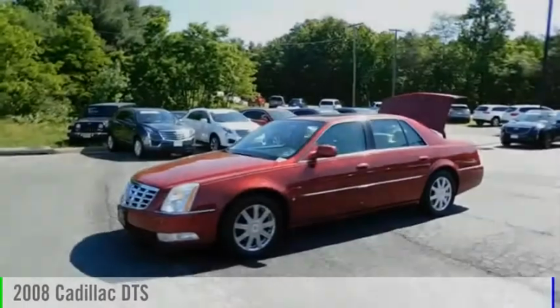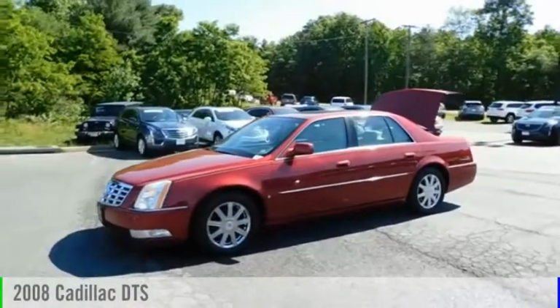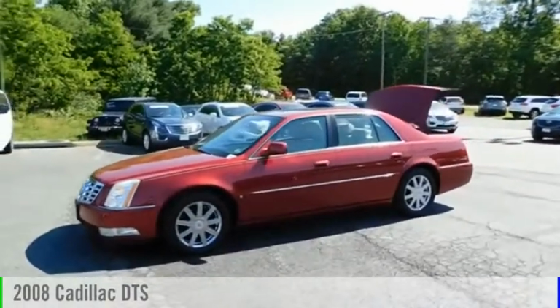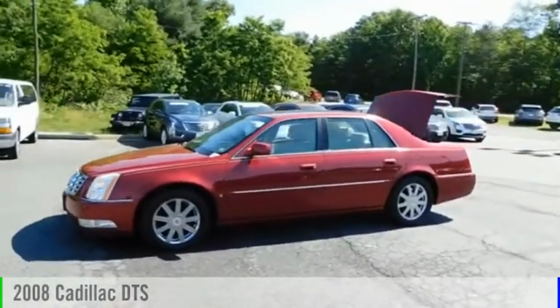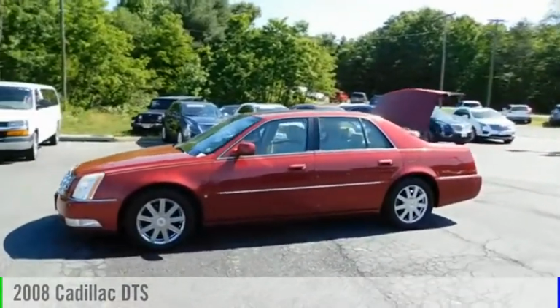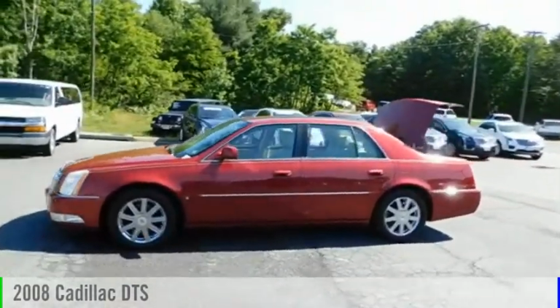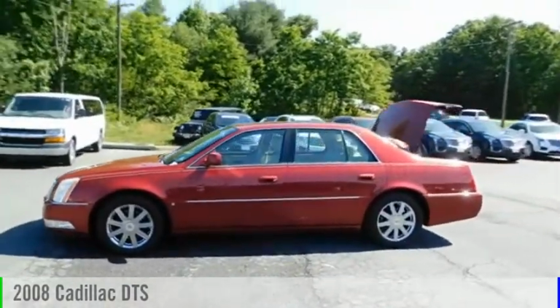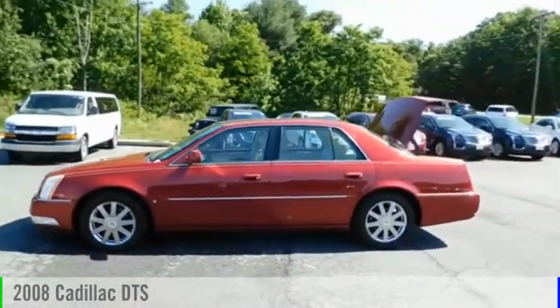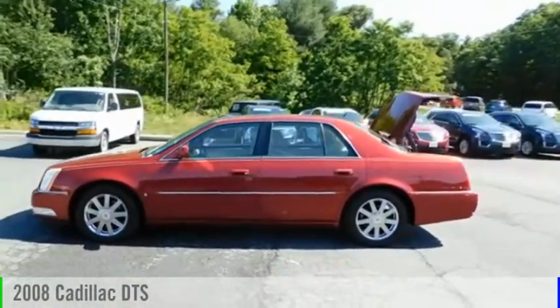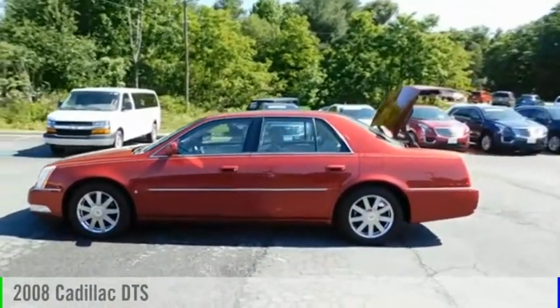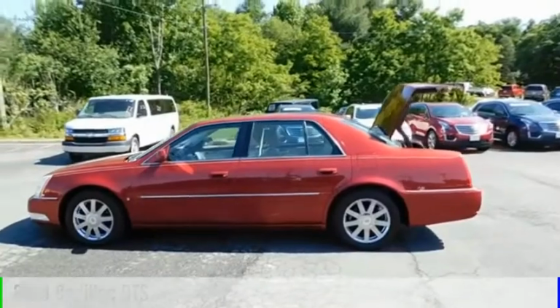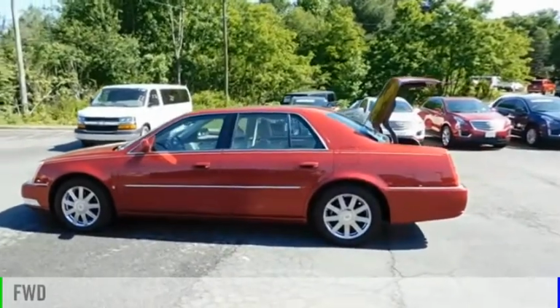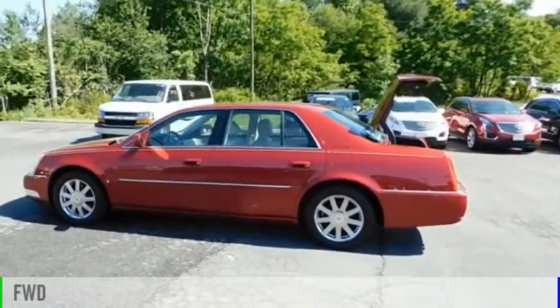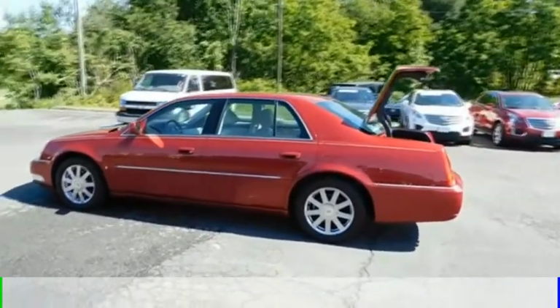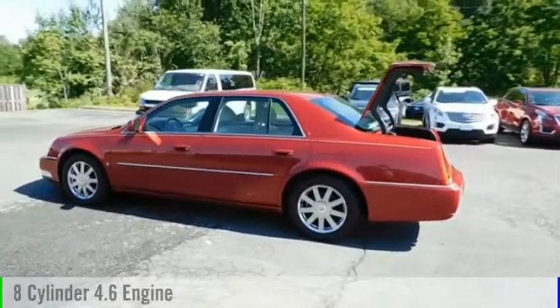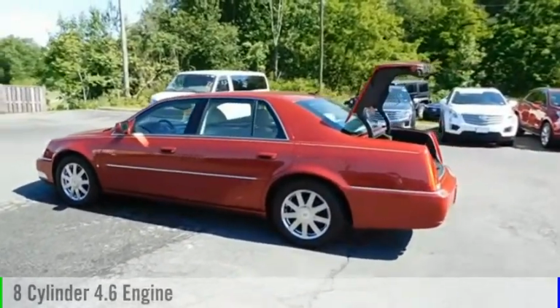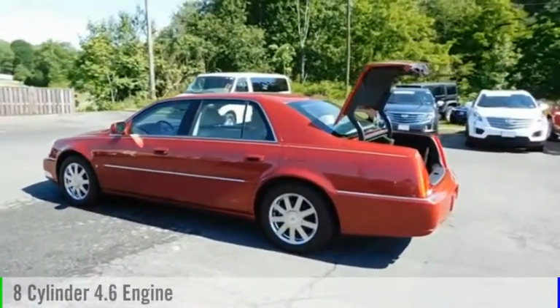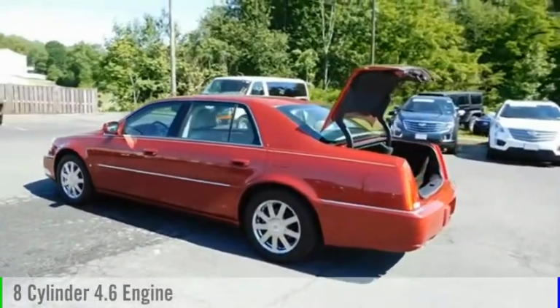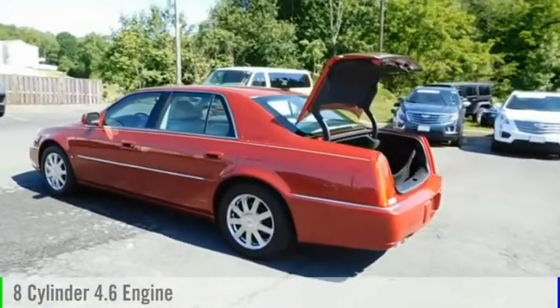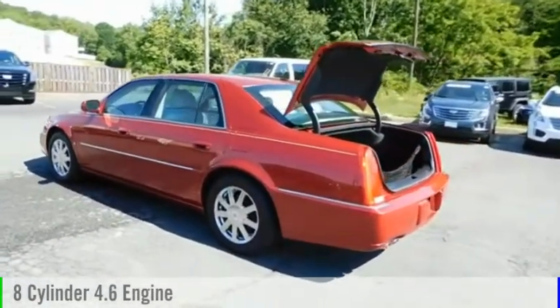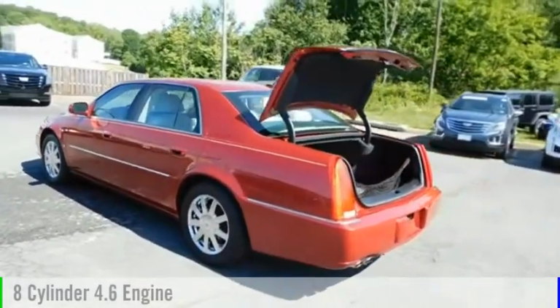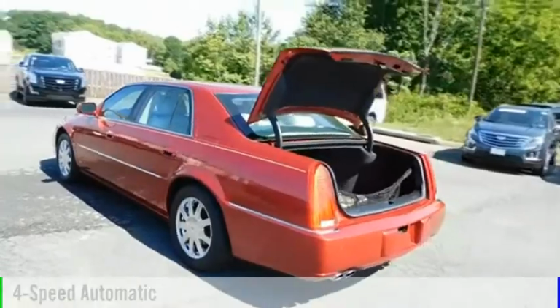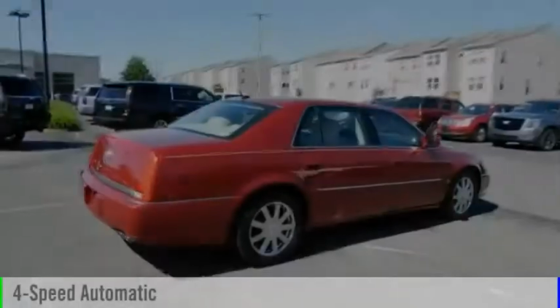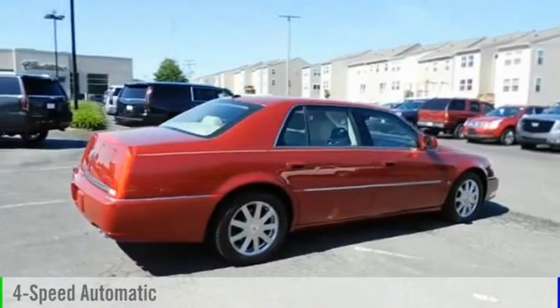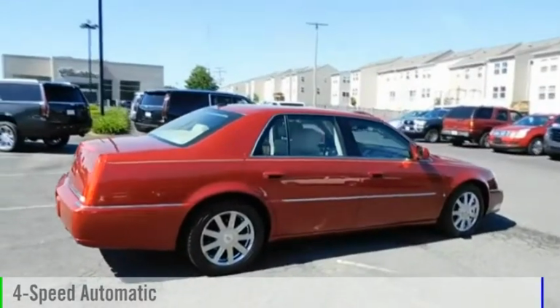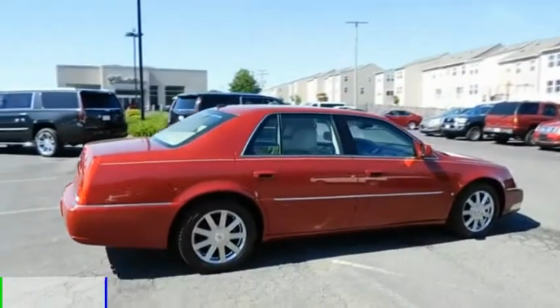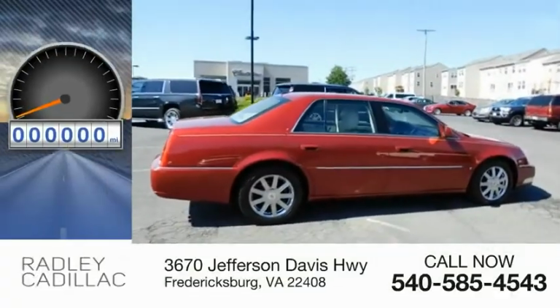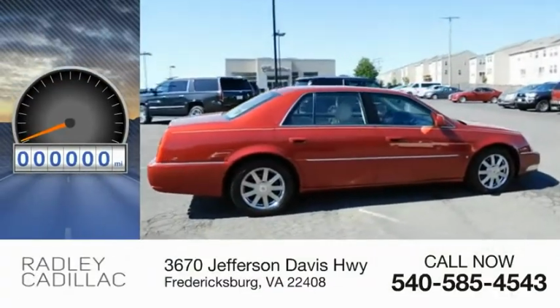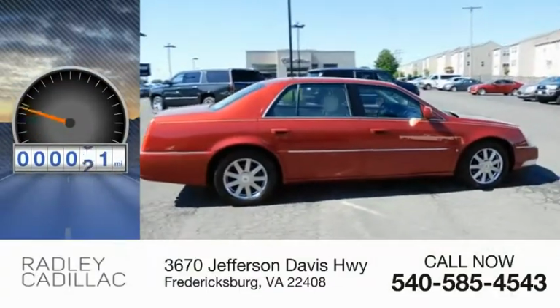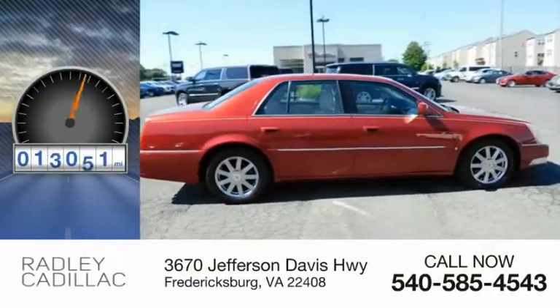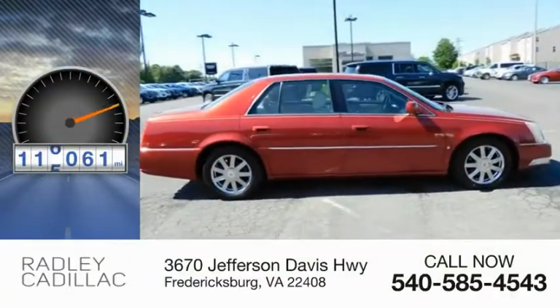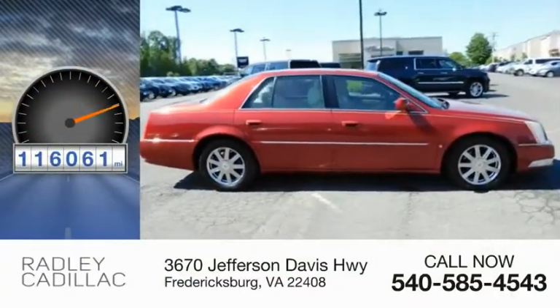Take a ride in the 2008 DTS. This vehicle is powered by a front-wheel drive, 8-cylinder, 4.6-liter engine, and comes with a 4-speed automatic transmission. This vehicle has less than 120,000 miles.